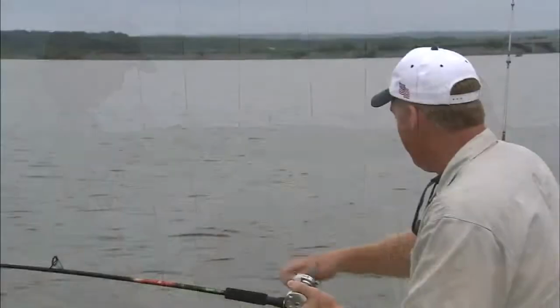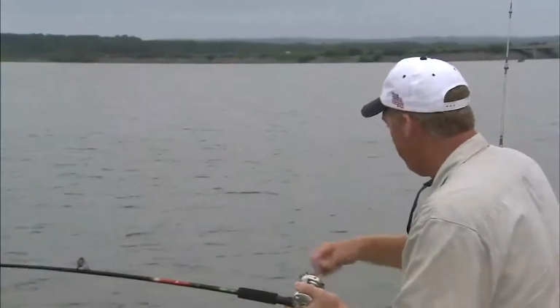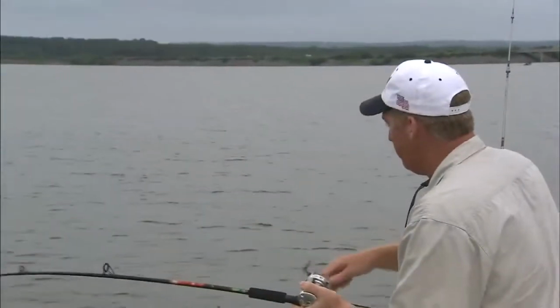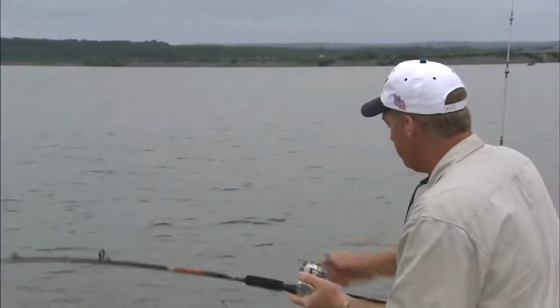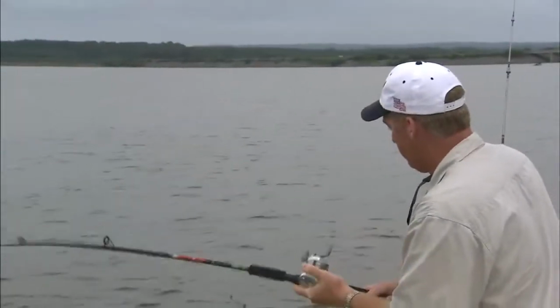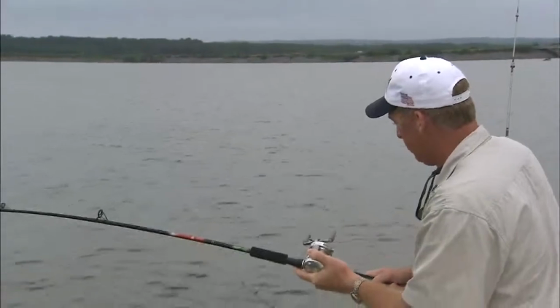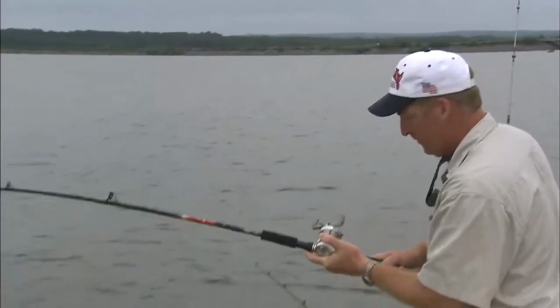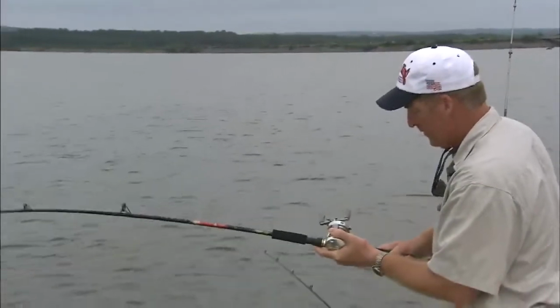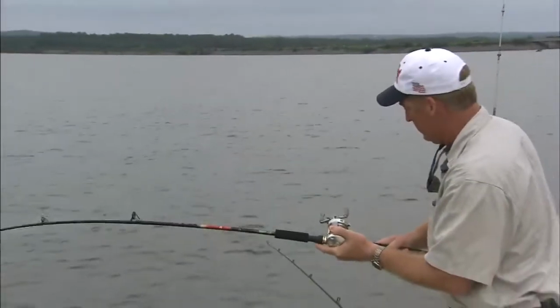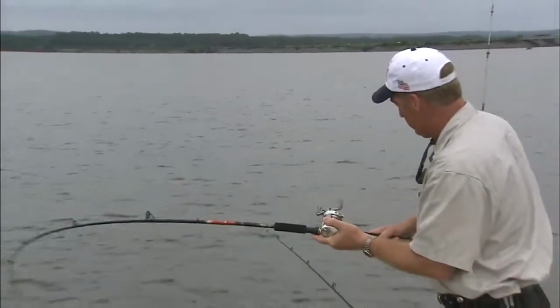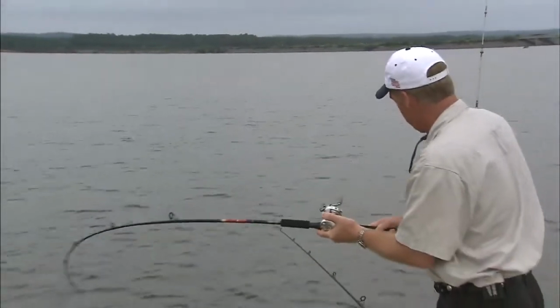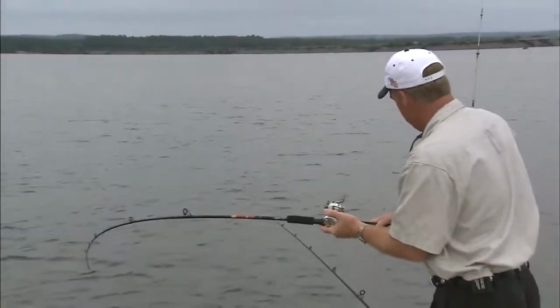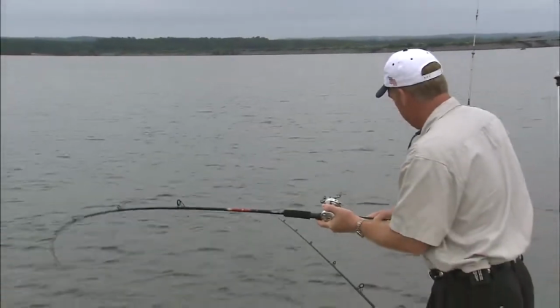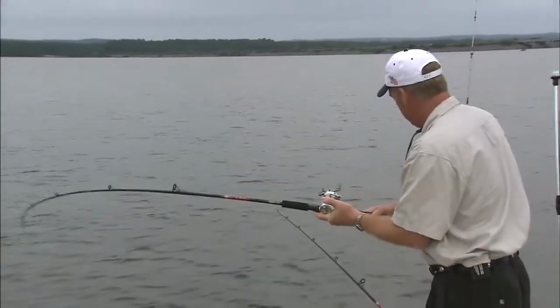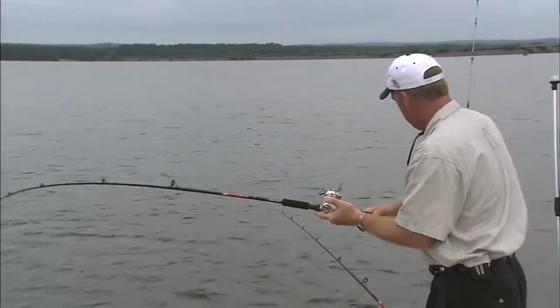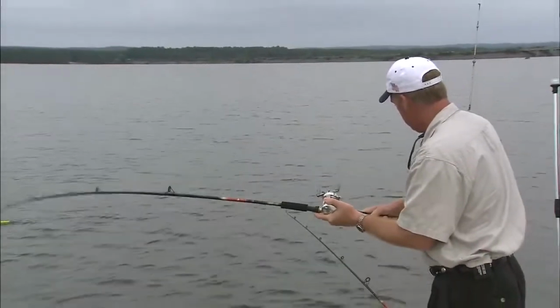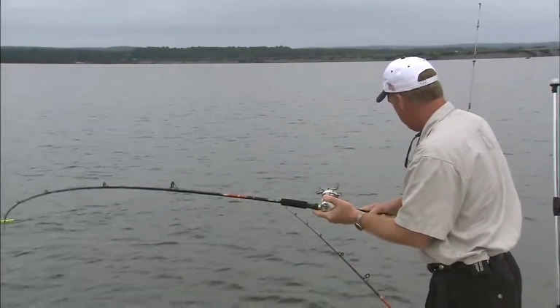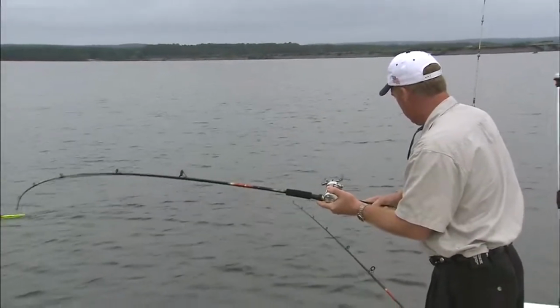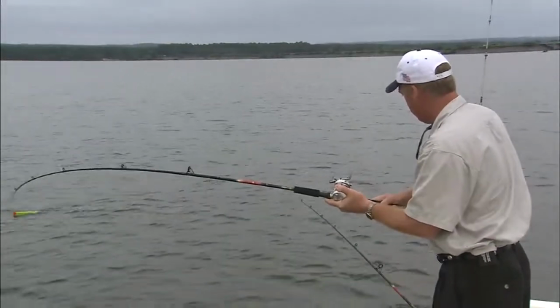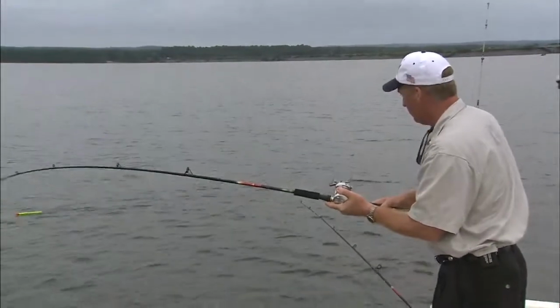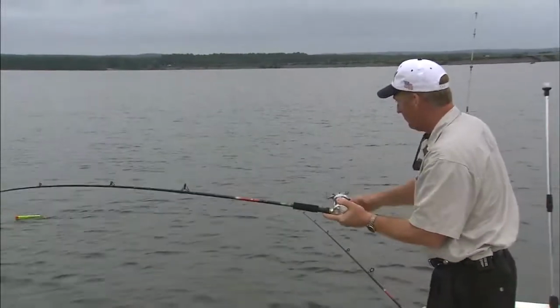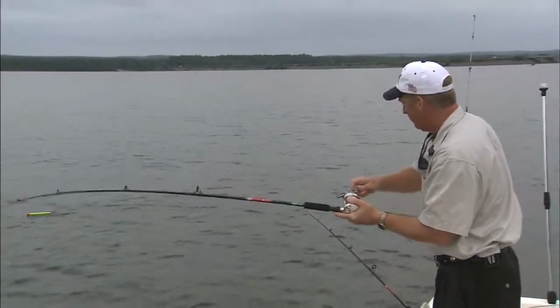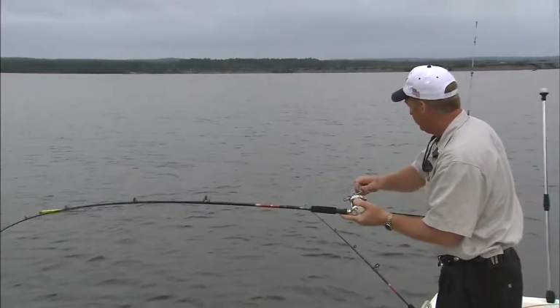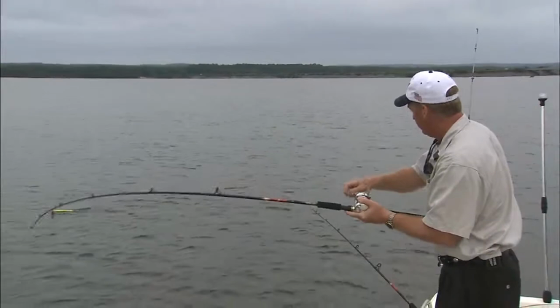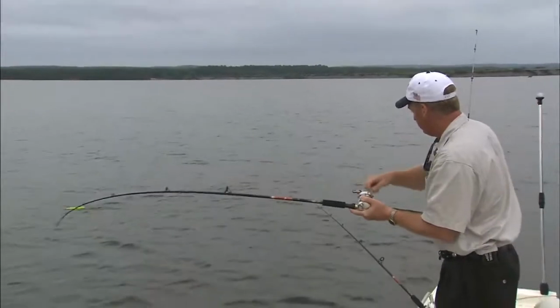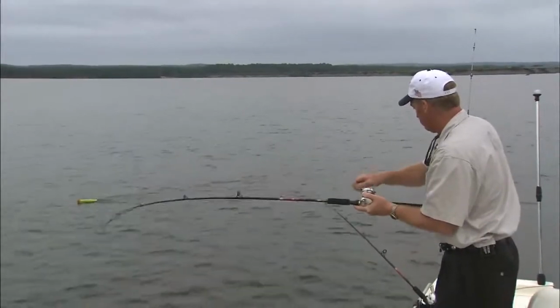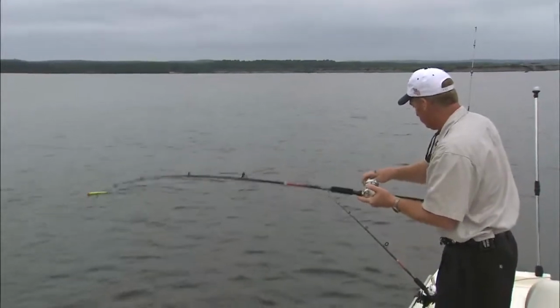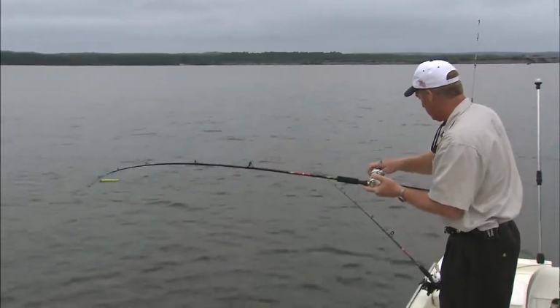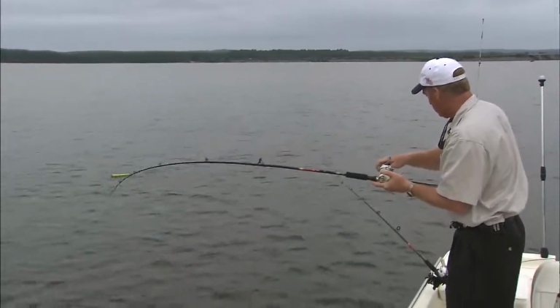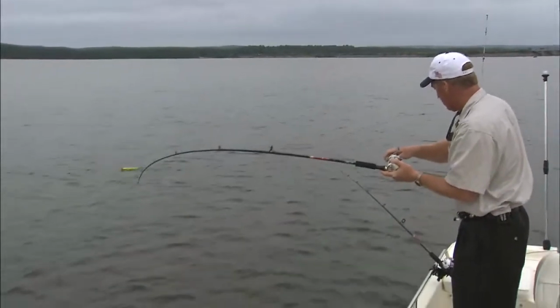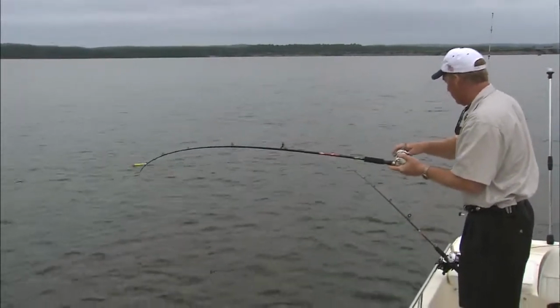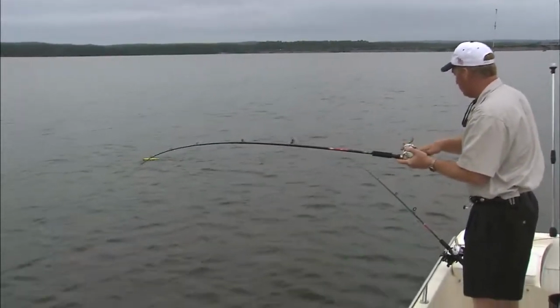He's not through — he just made another good run. He's got a lot more runs left in him. Just keep tension on him. If you let that line go slack, he'll throw that hook.